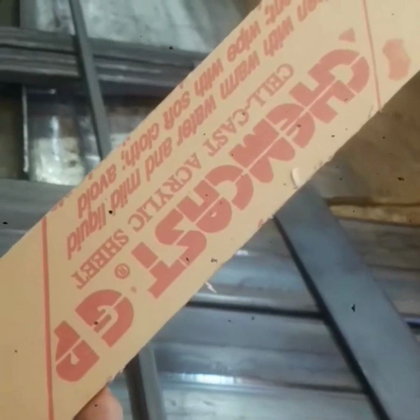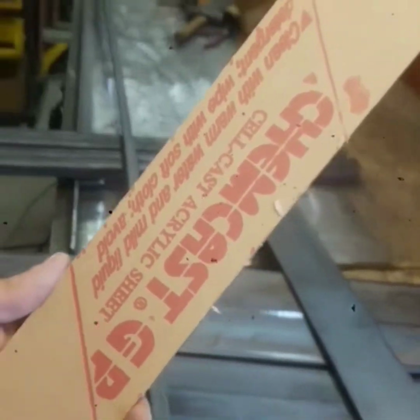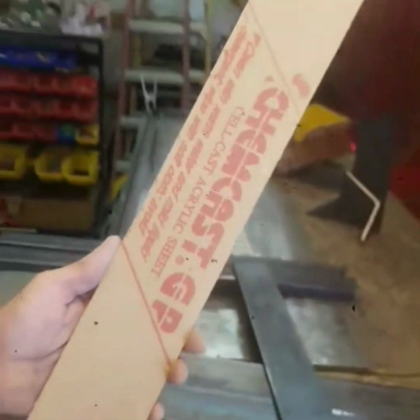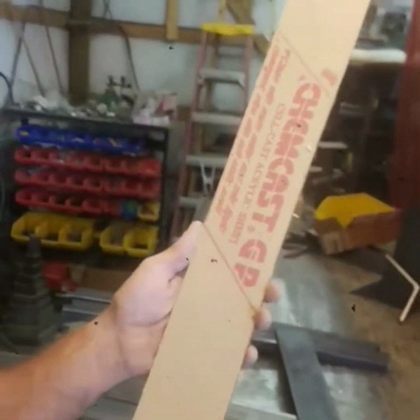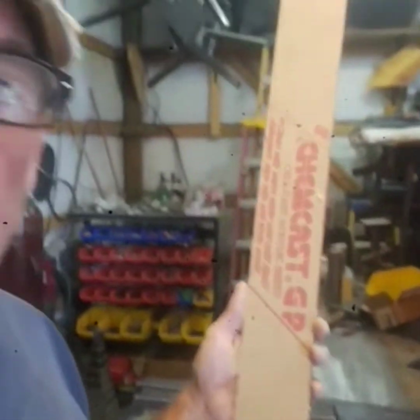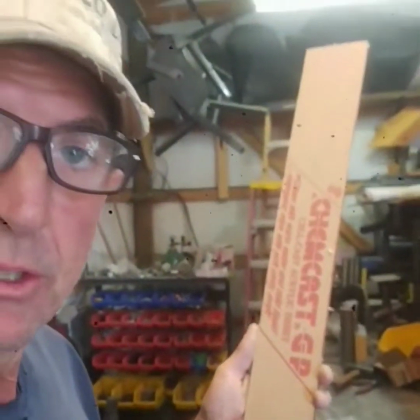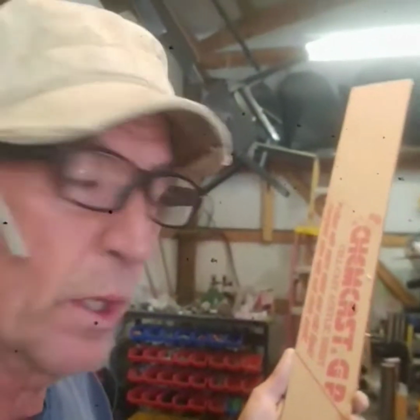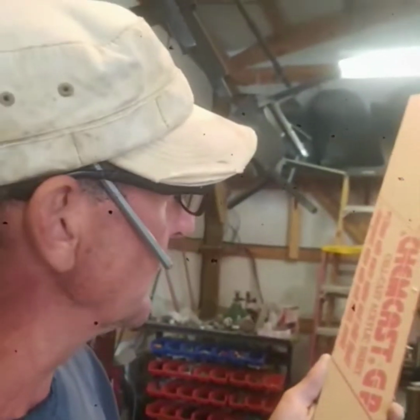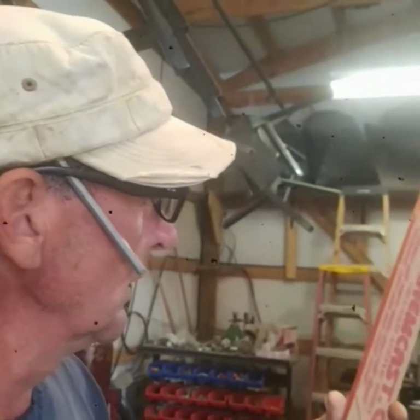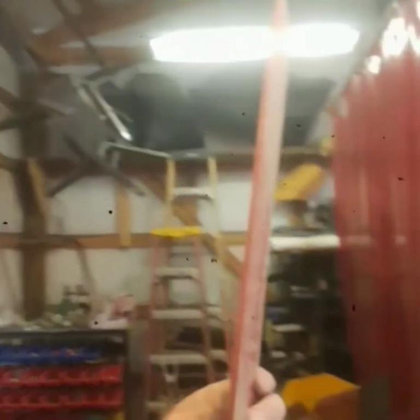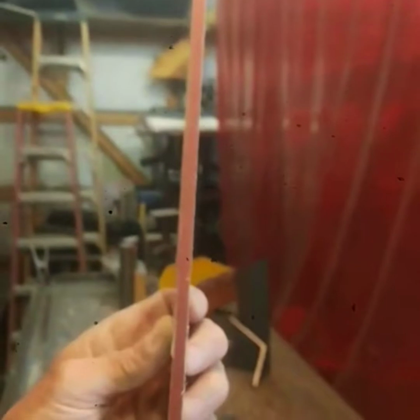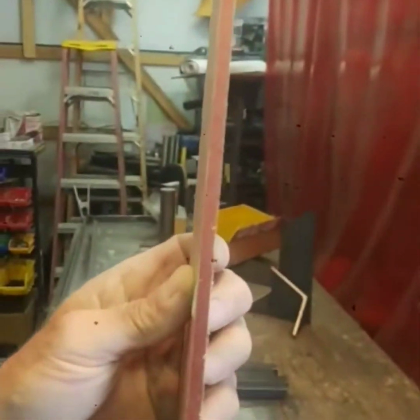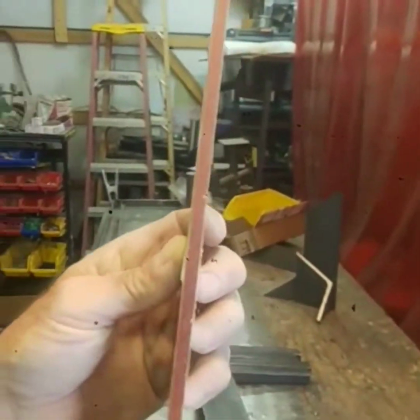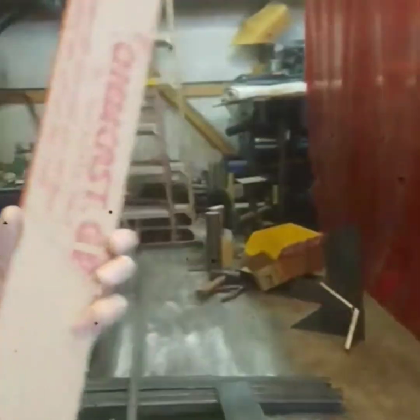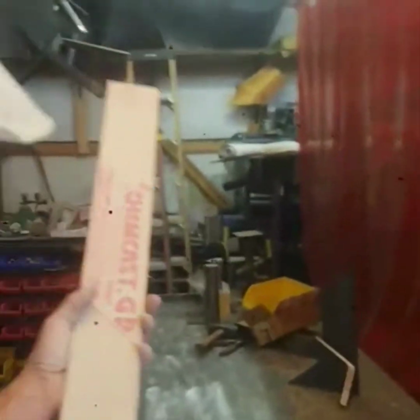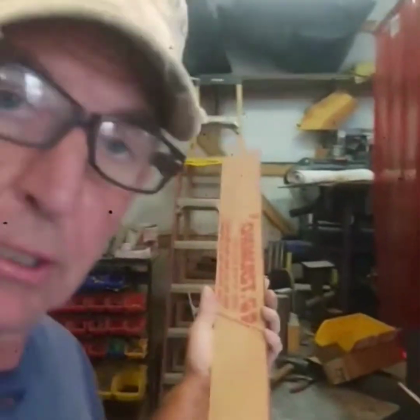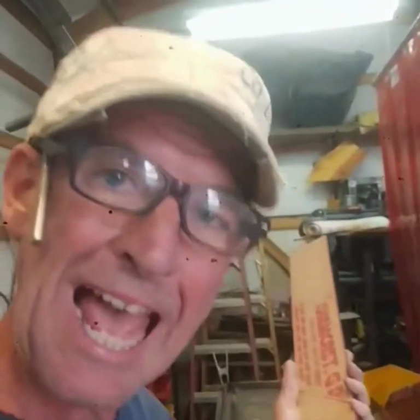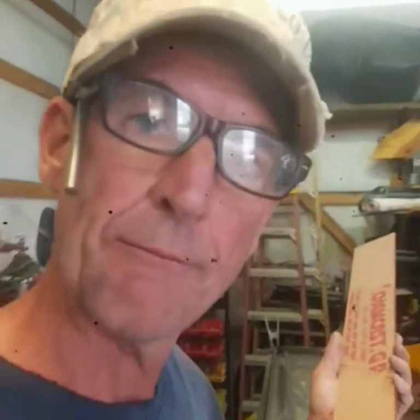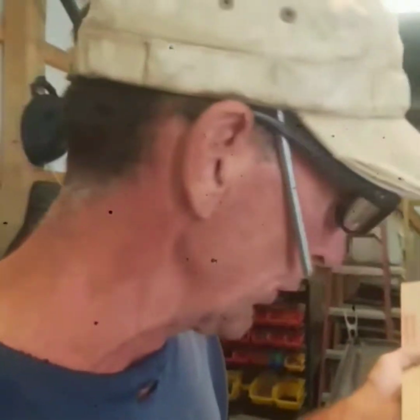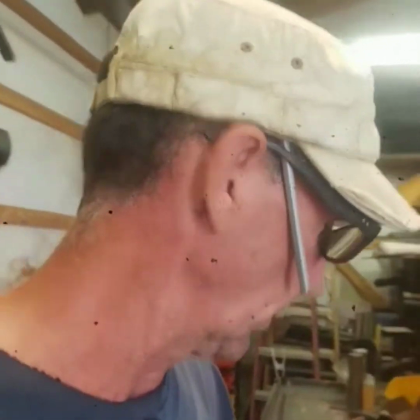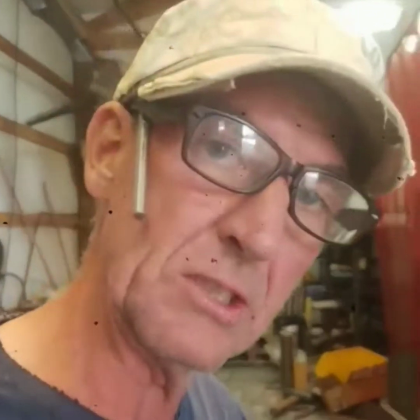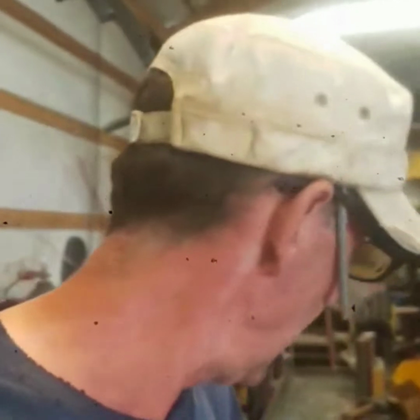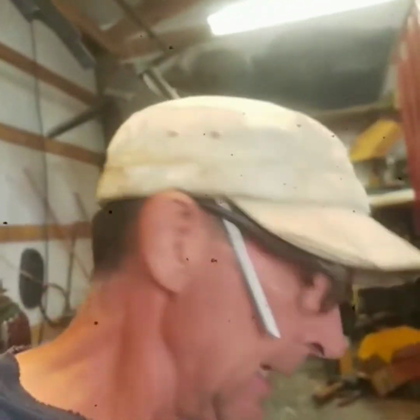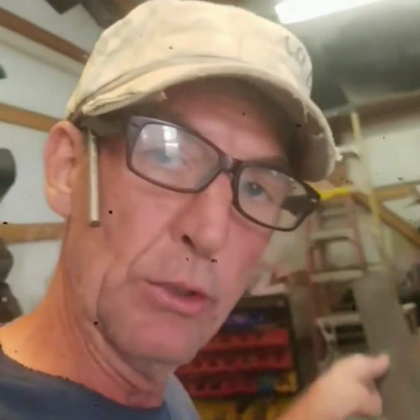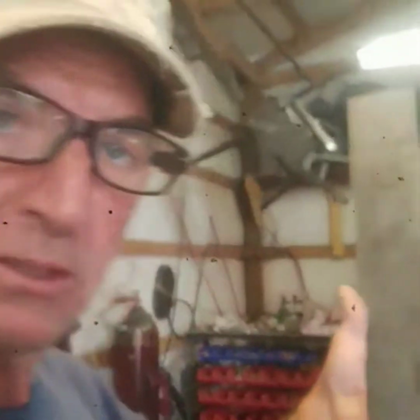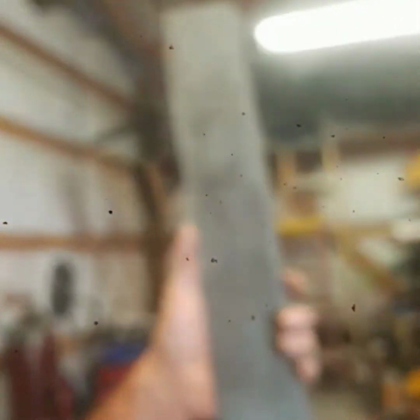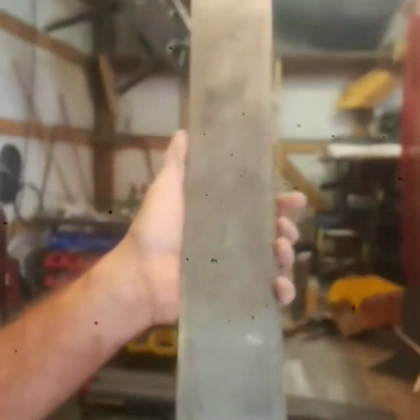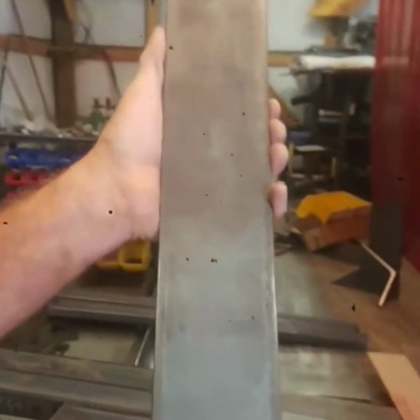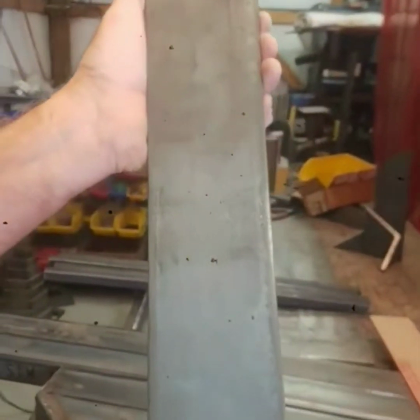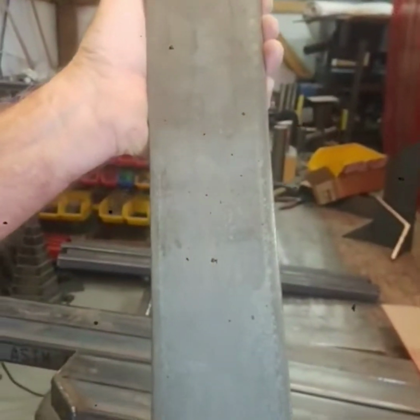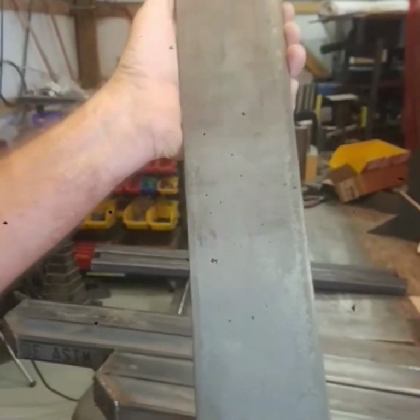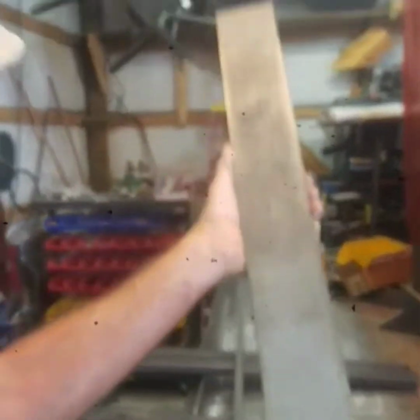Our plexiglass is three inches by 28 inches by quarter inch. This is gonna go in last after powder coat — set it aside. We're gonna use this piece of steel to replicate the plexiglass.